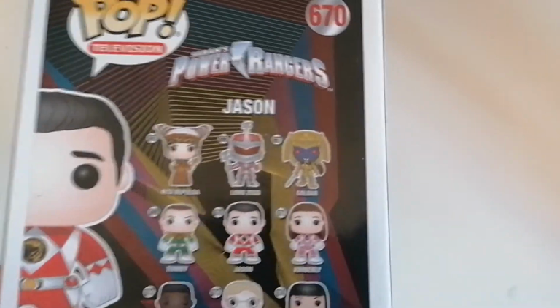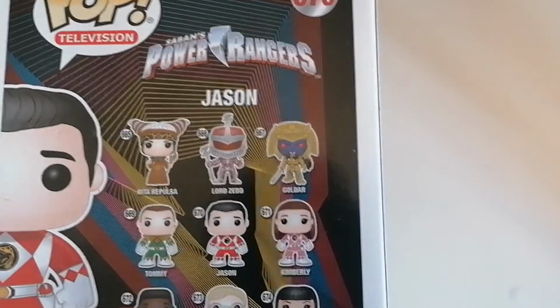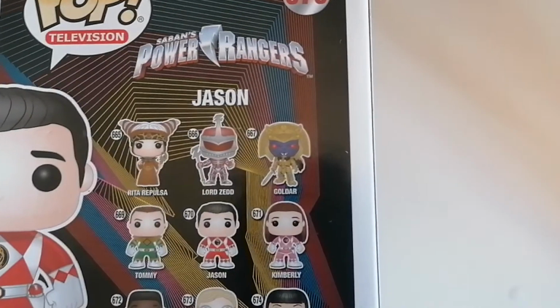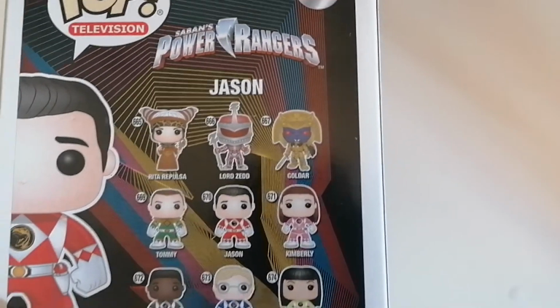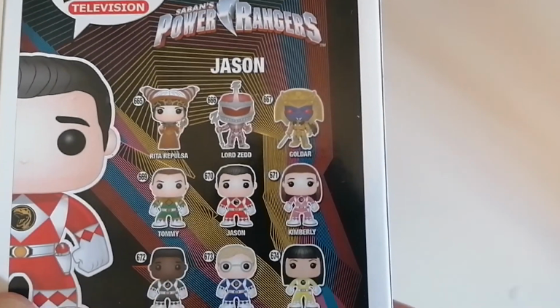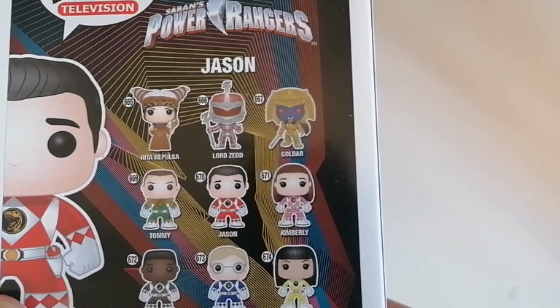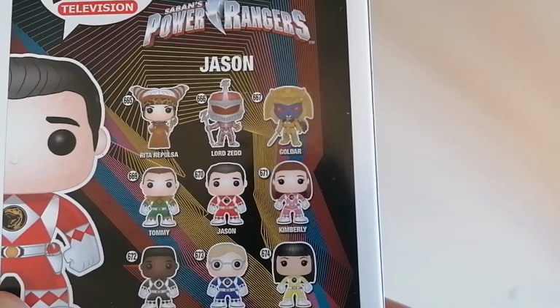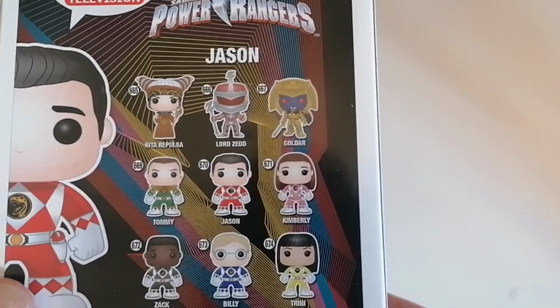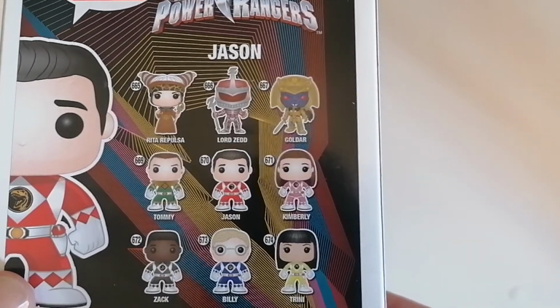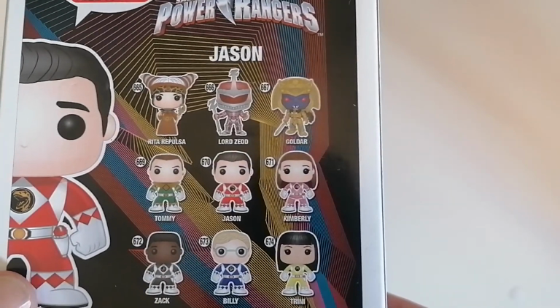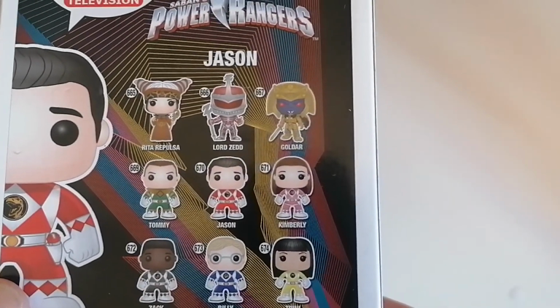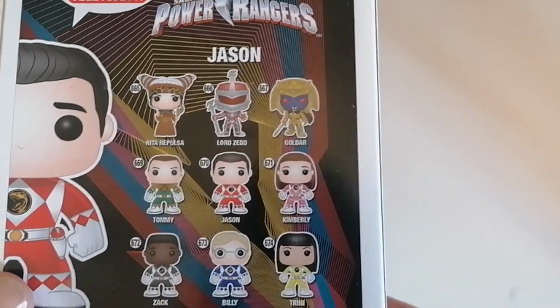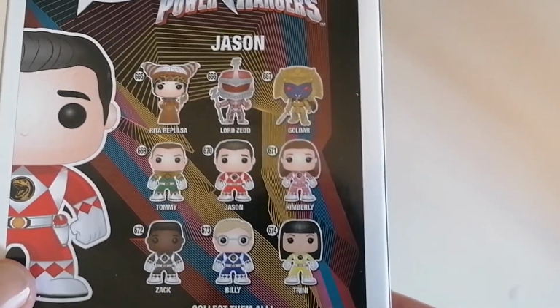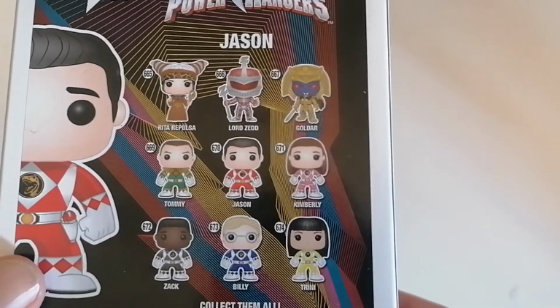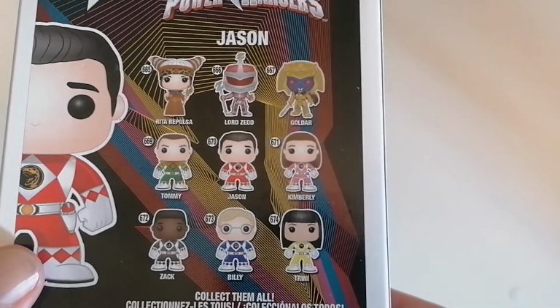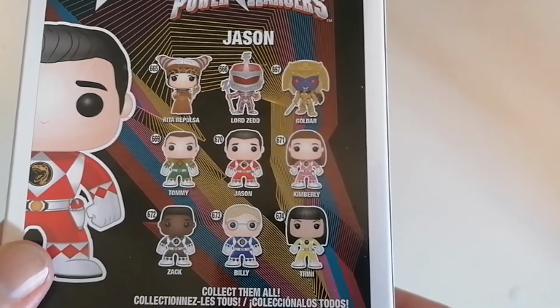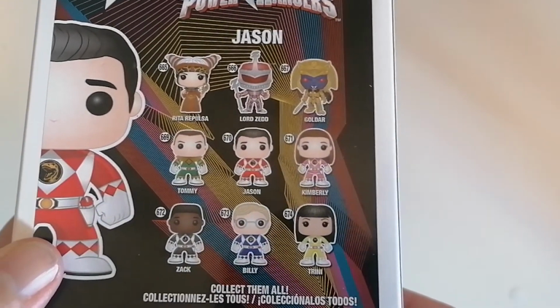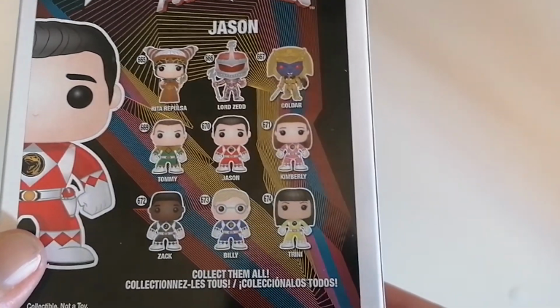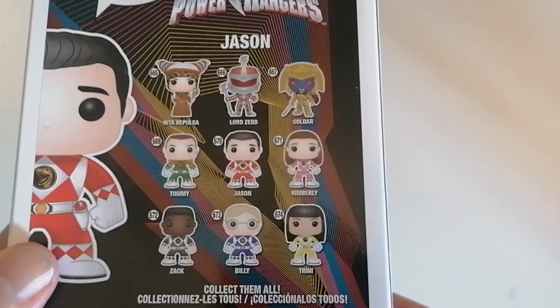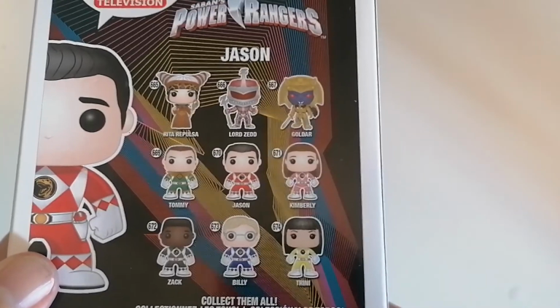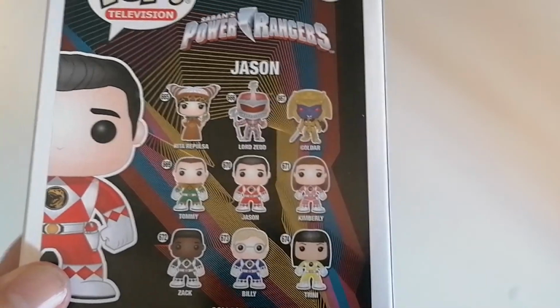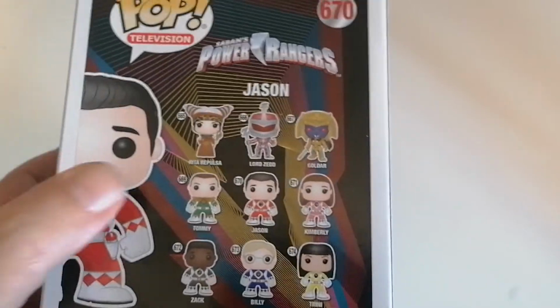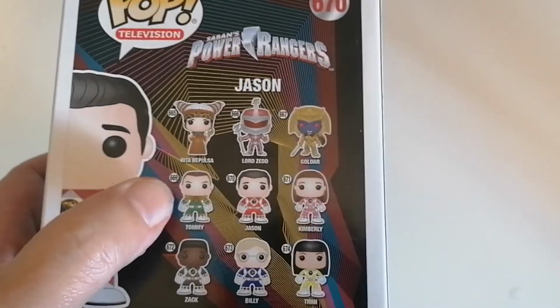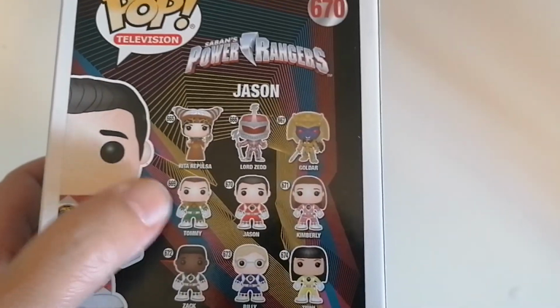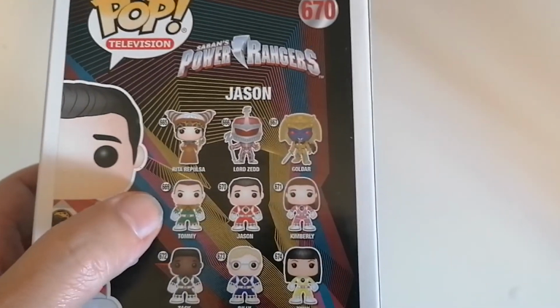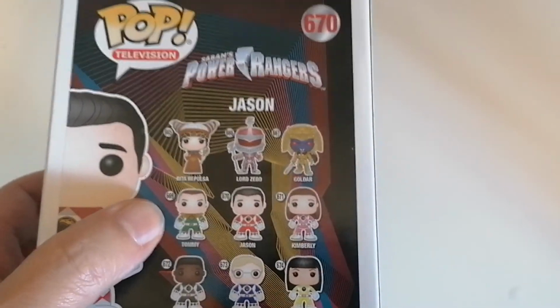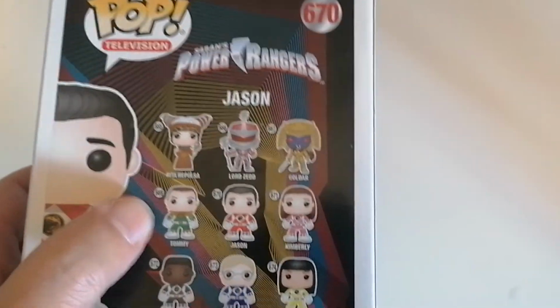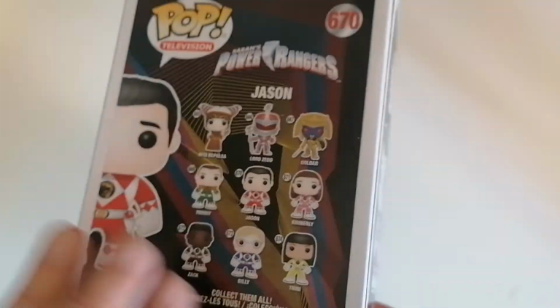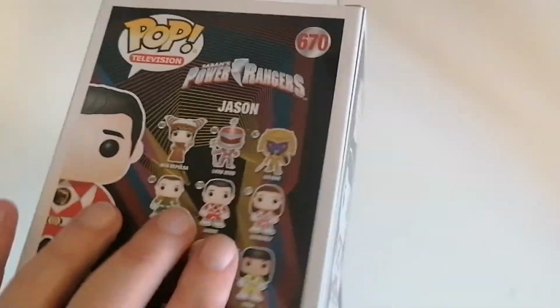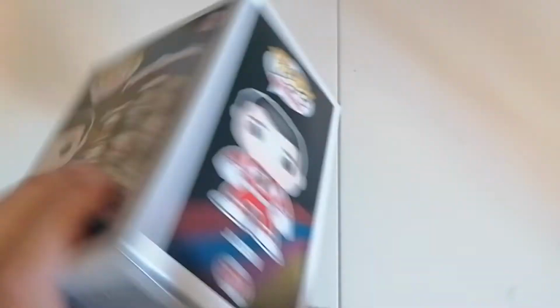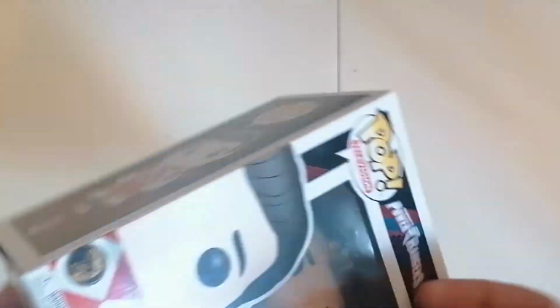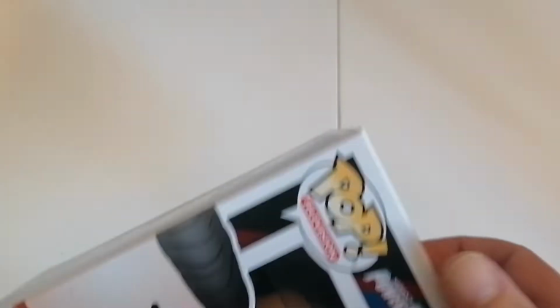Look at all the cool figures in the back there. You've got Rita, Goldar, obviously all the other Power Rangers. Tommy the Green Ranger — always loved Tommy.